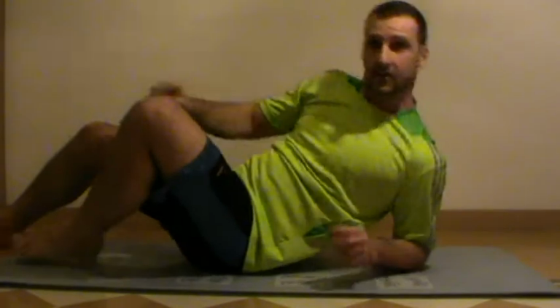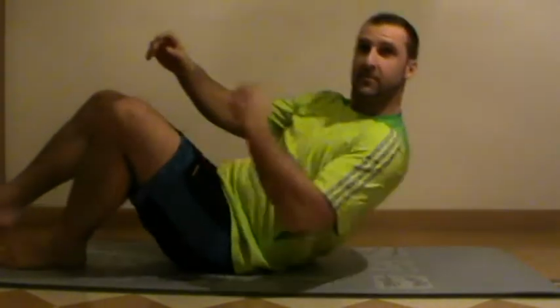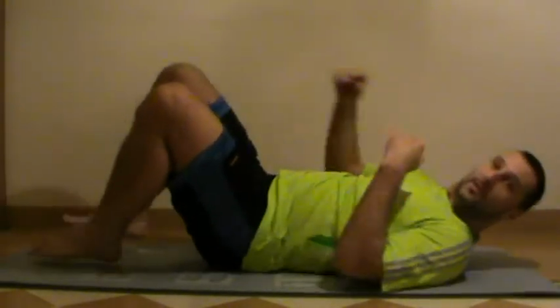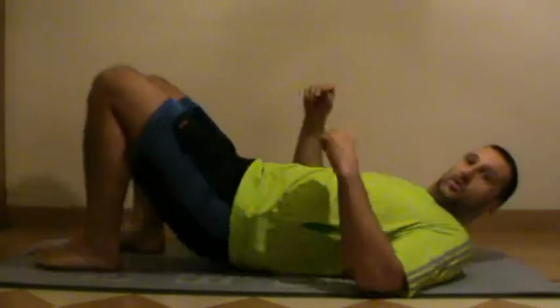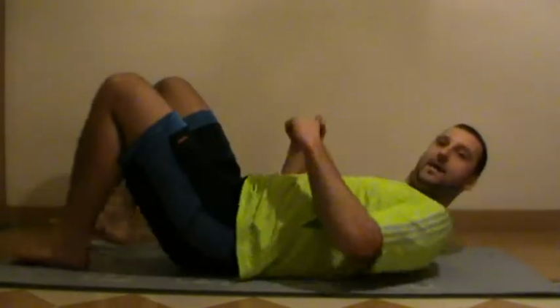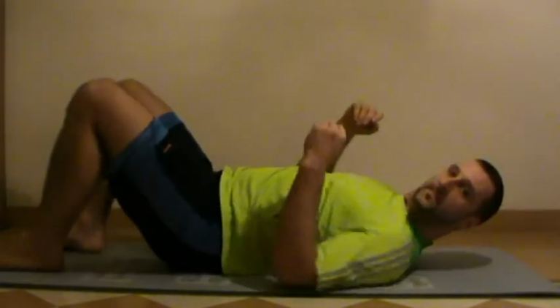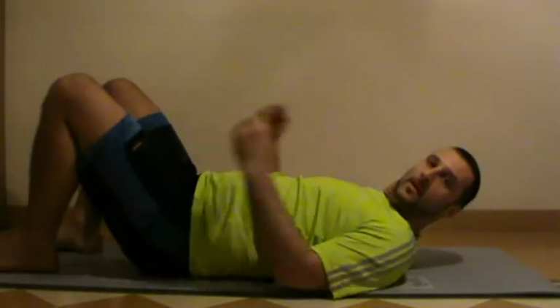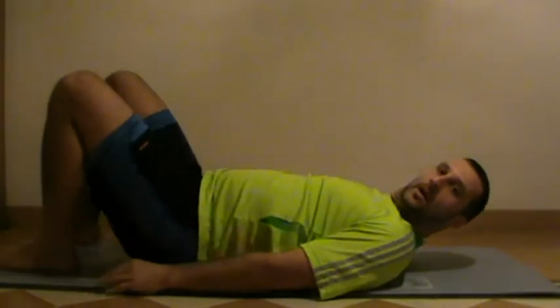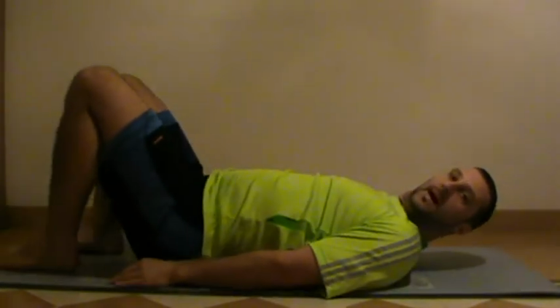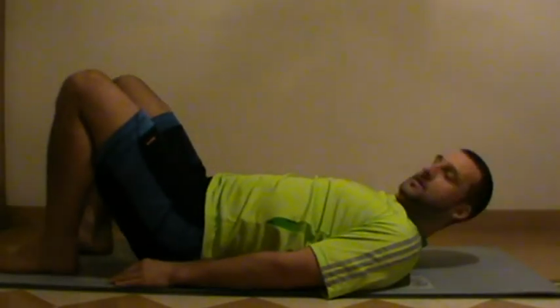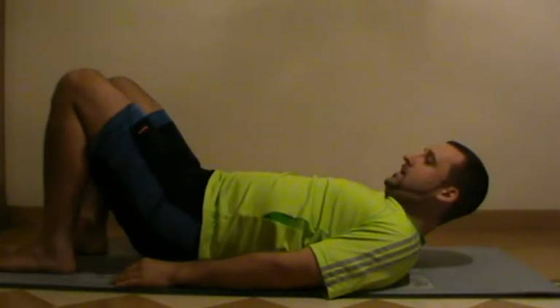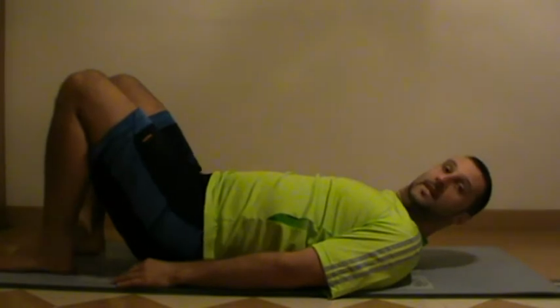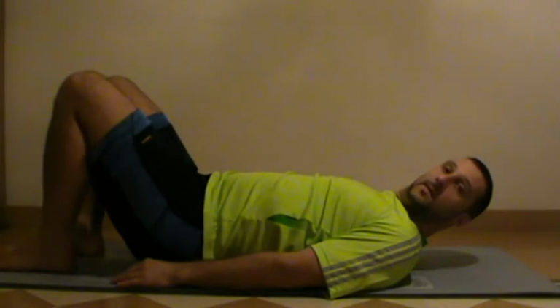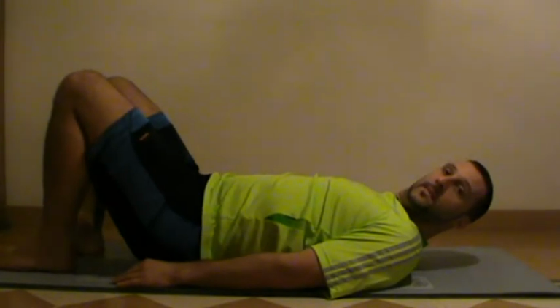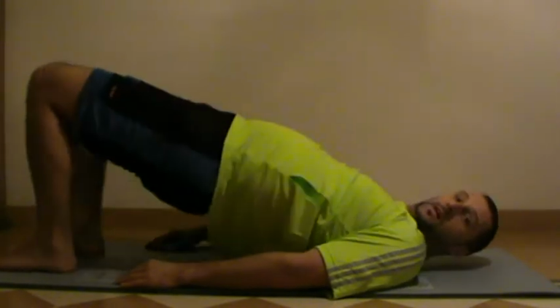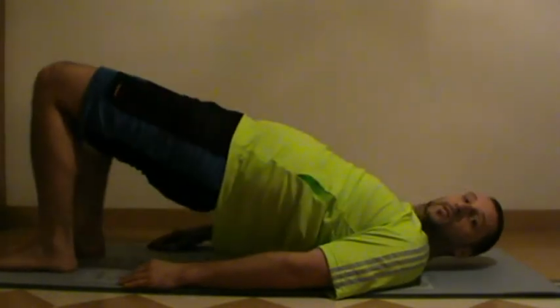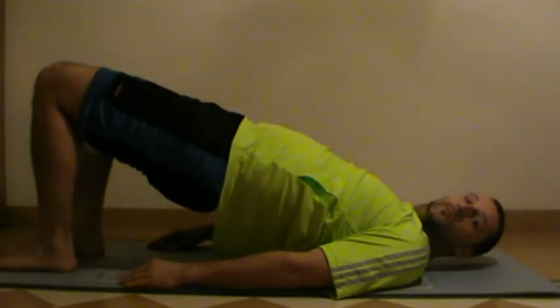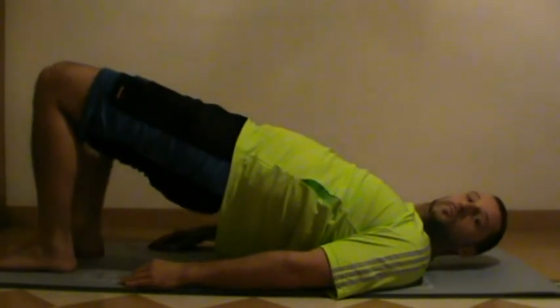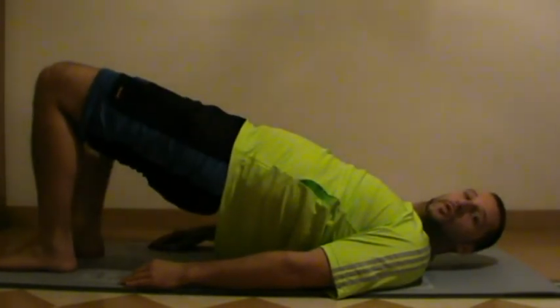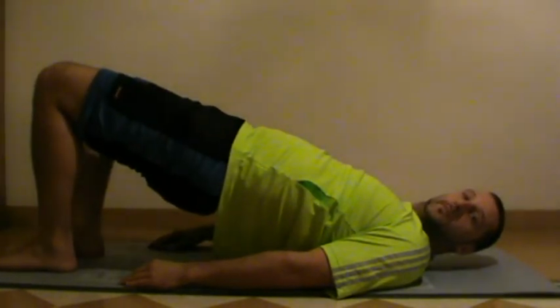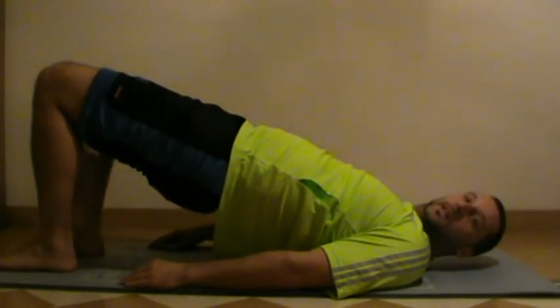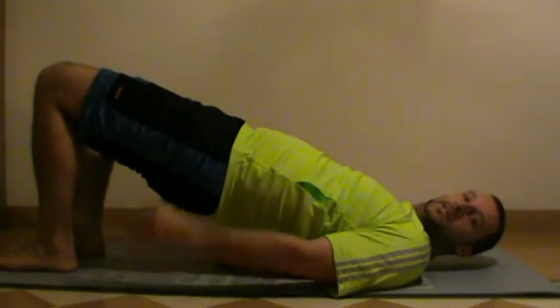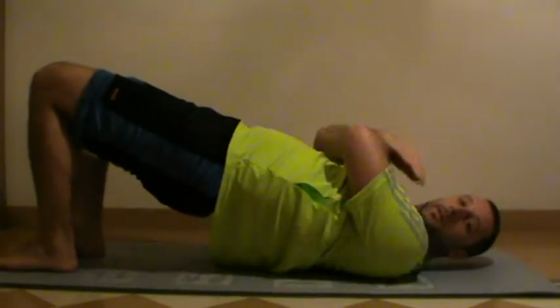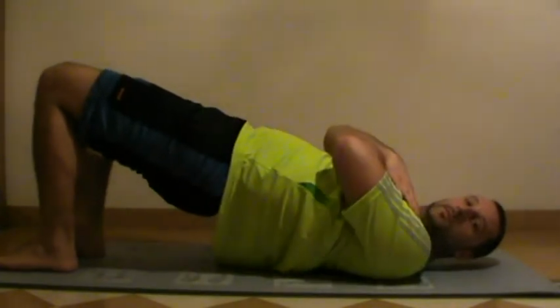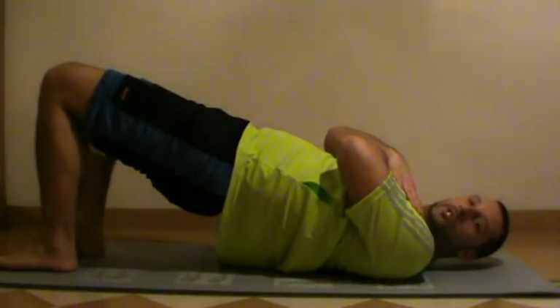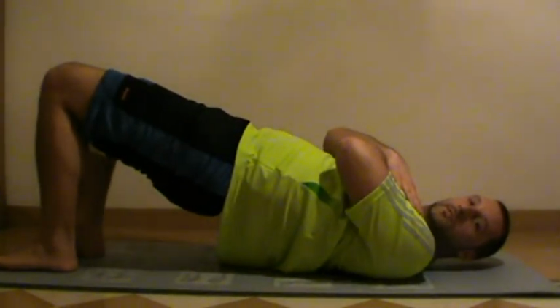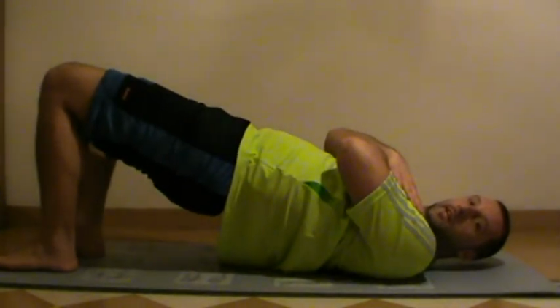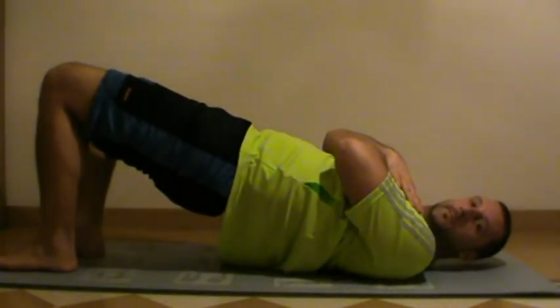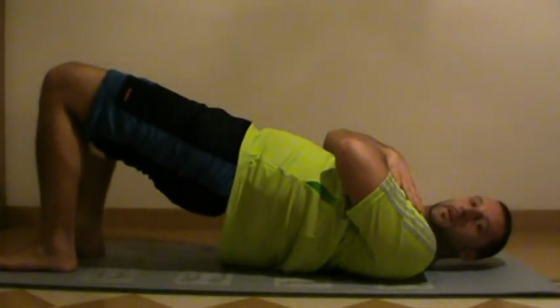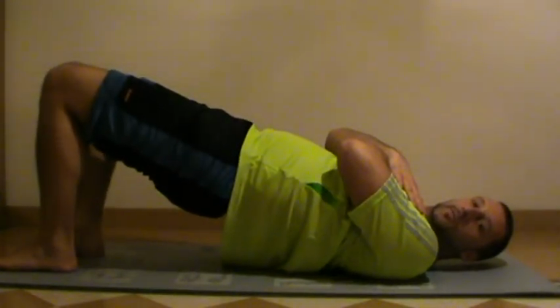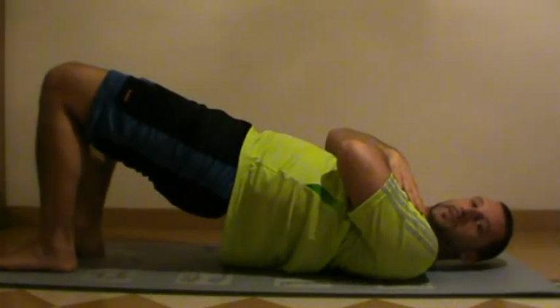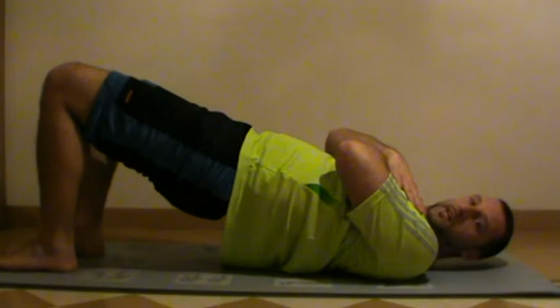Just enough time to flip yourself over onto your back. Lie on your back, knees up, and we're going to do the reverse bridge. Arms cross your chest if you like. Hold that for 25 seconds.